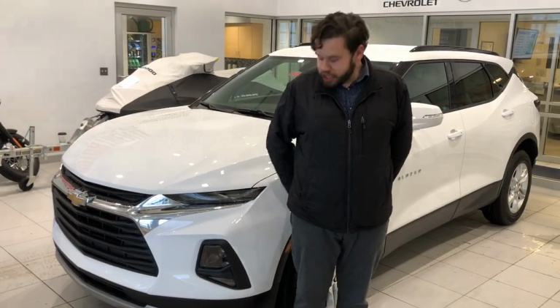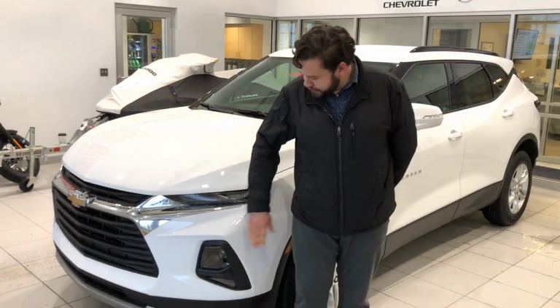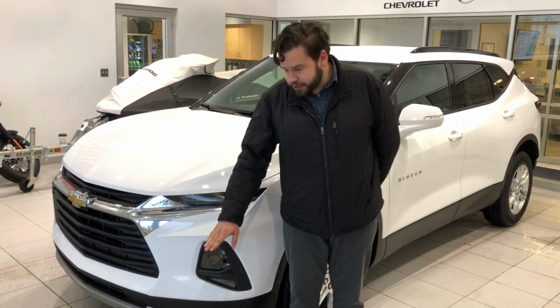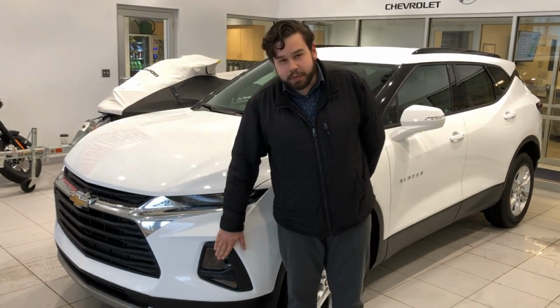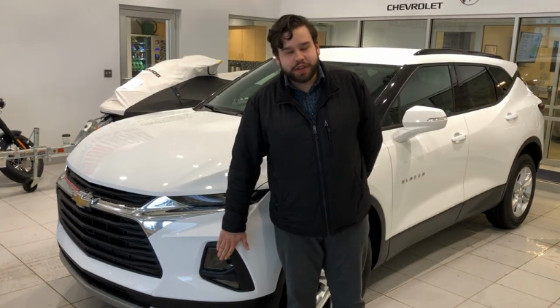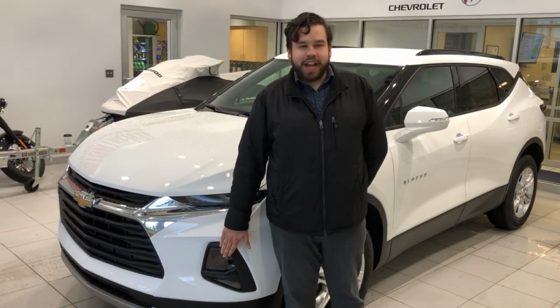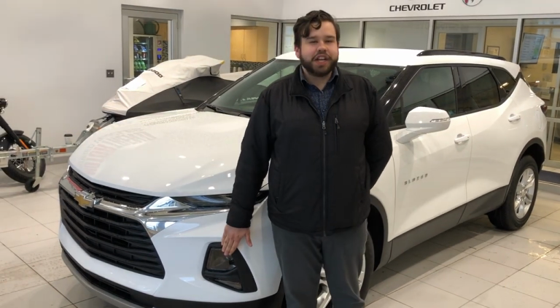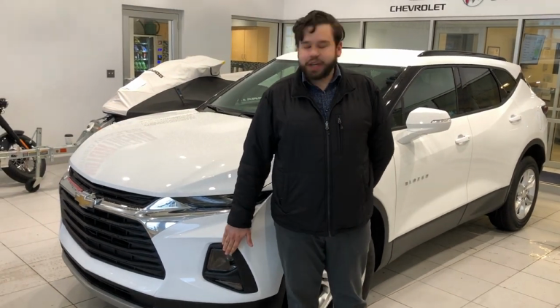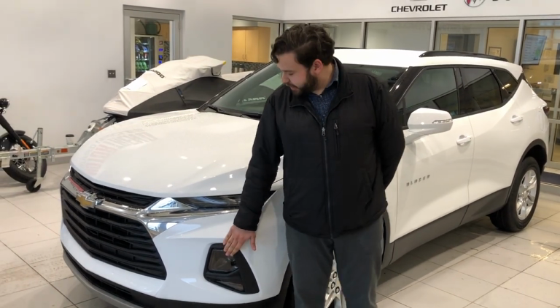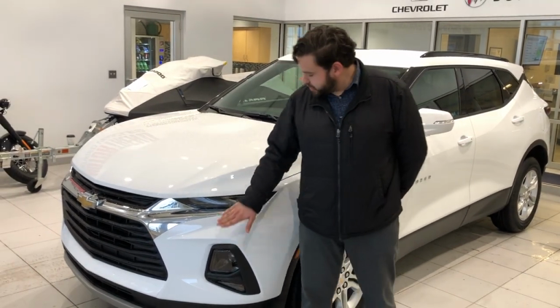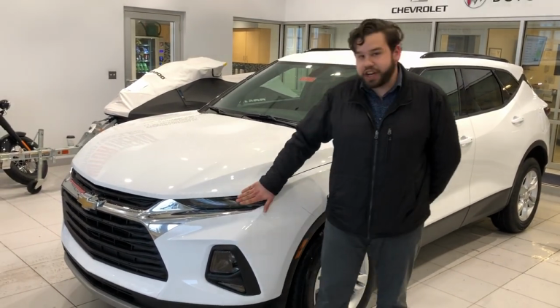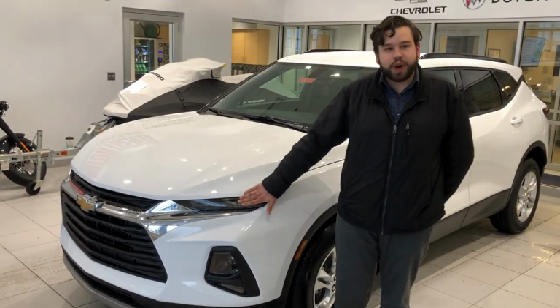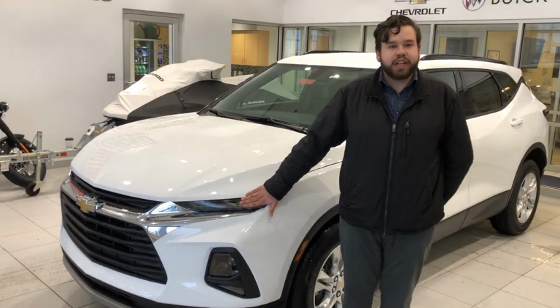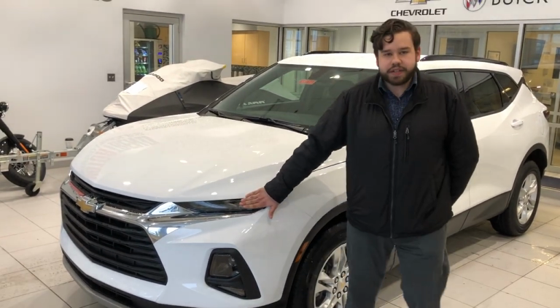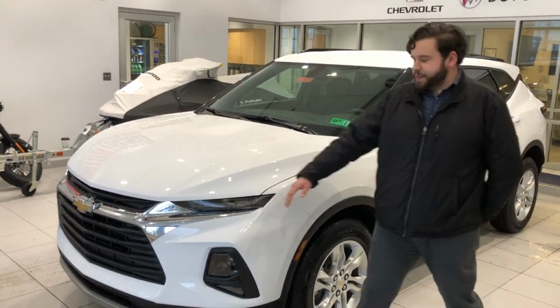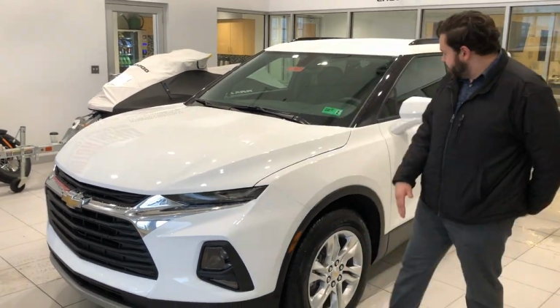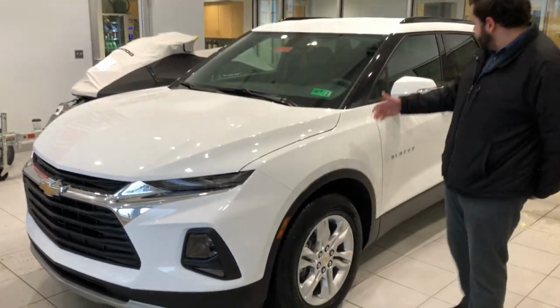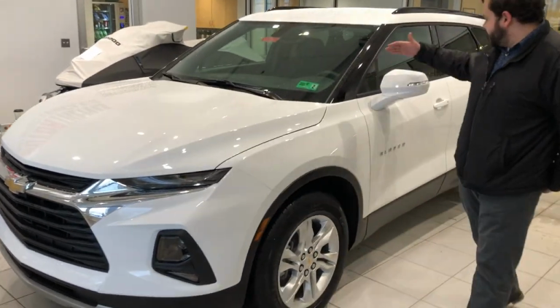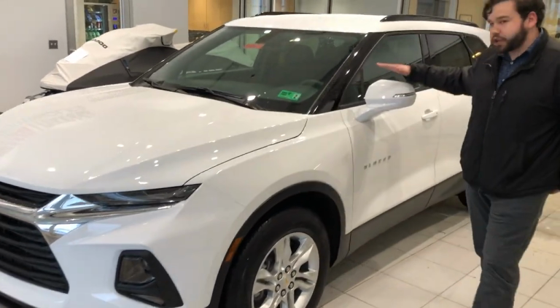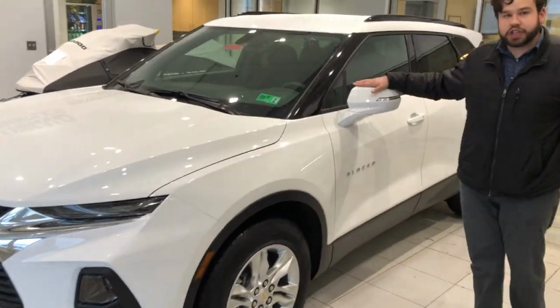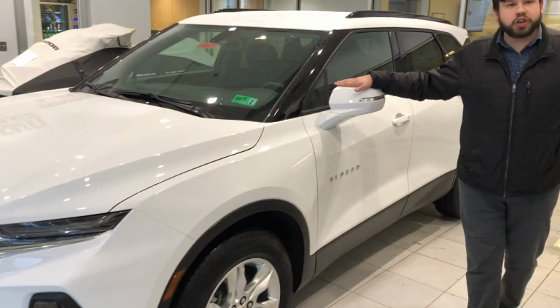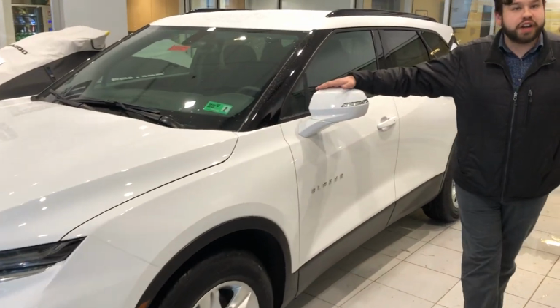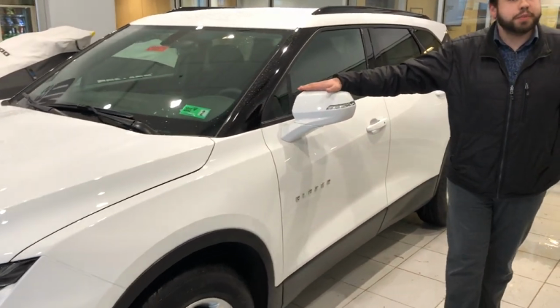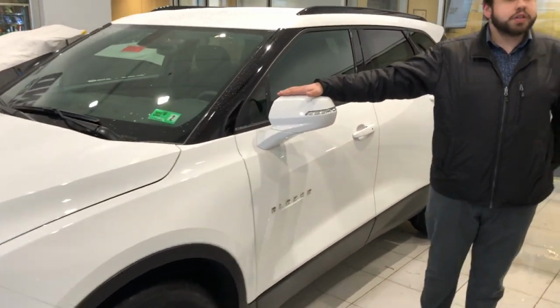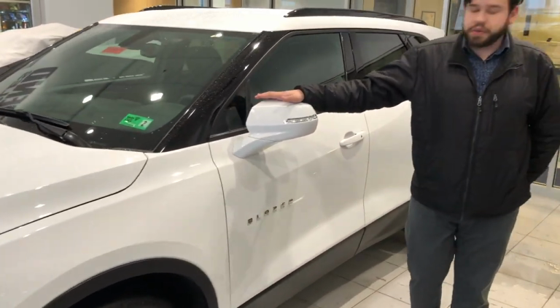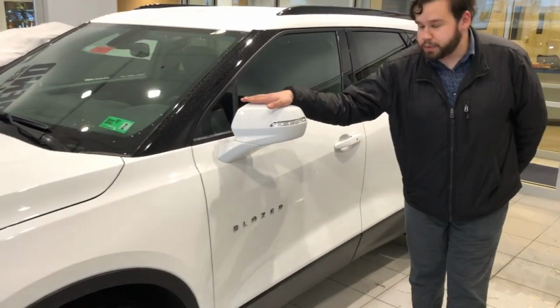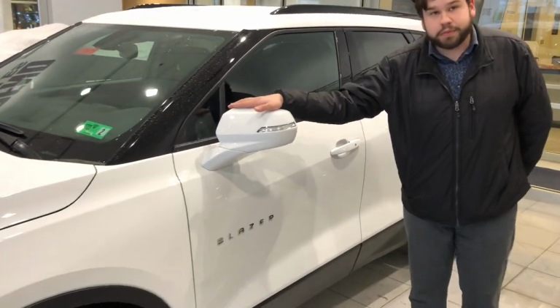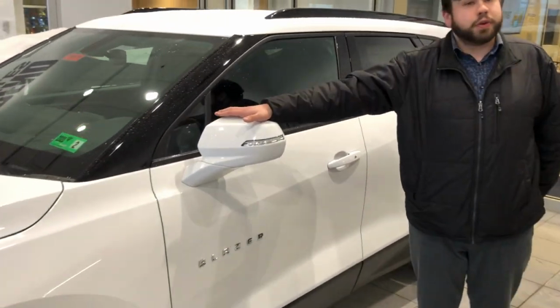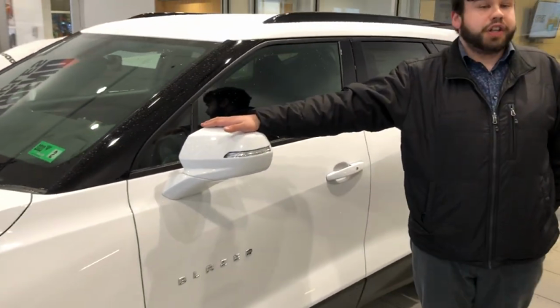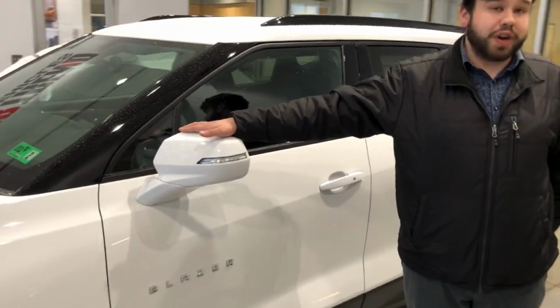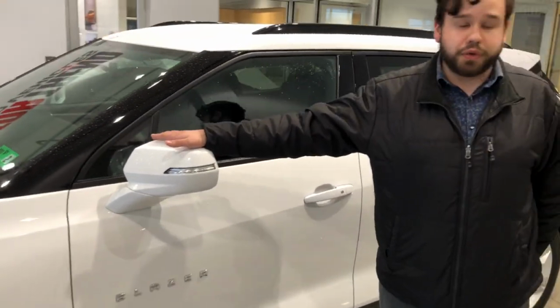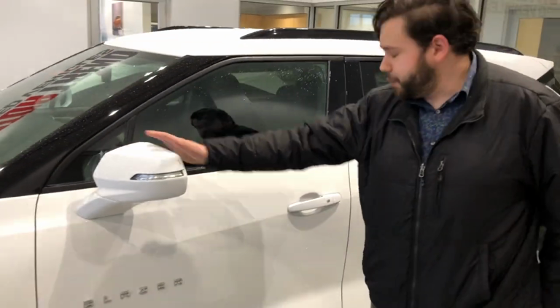This vehicle comes with HID headlights and running lights. It also has turn signals on the side view mirrors, which is super helpful for alerting the drivers in front of you.